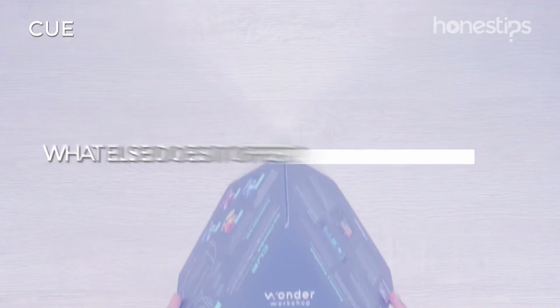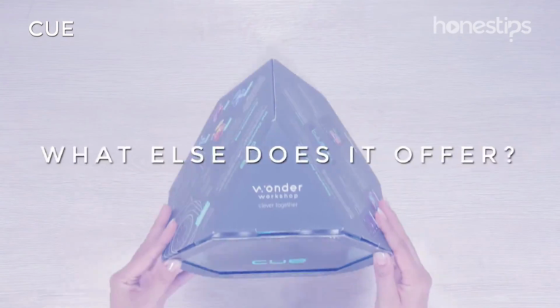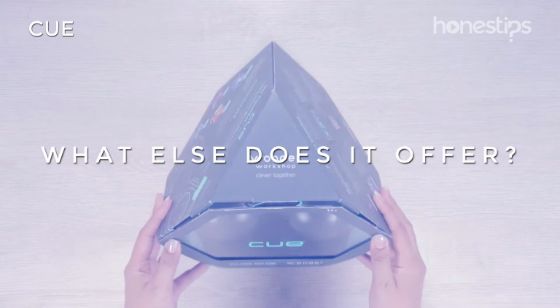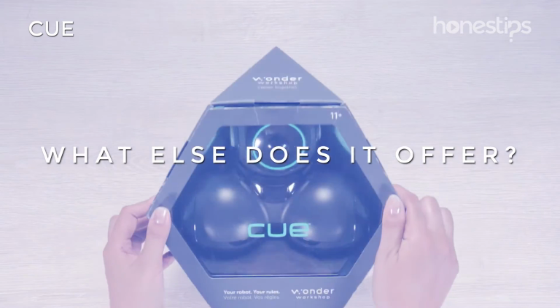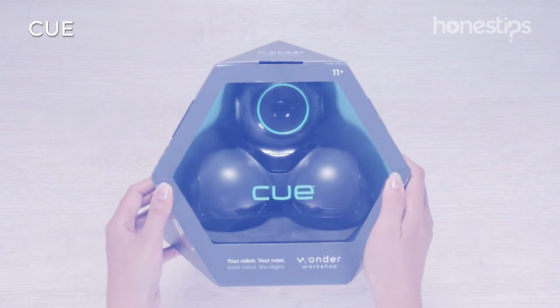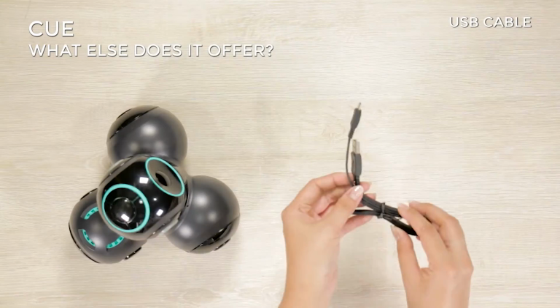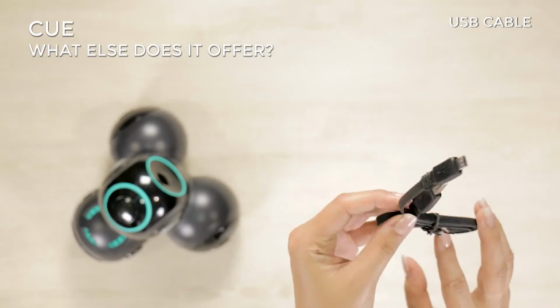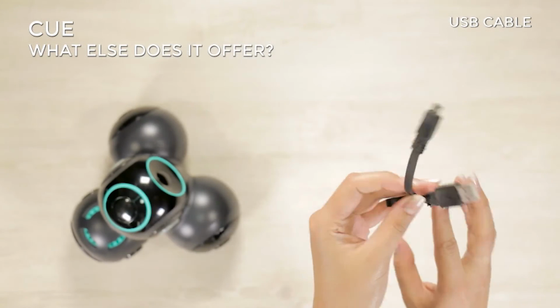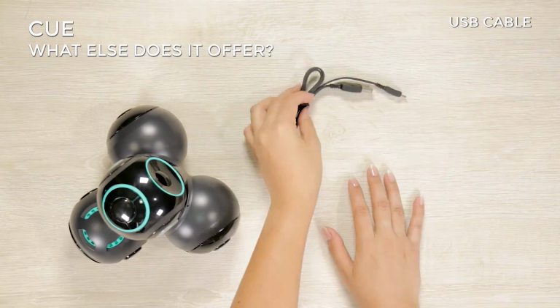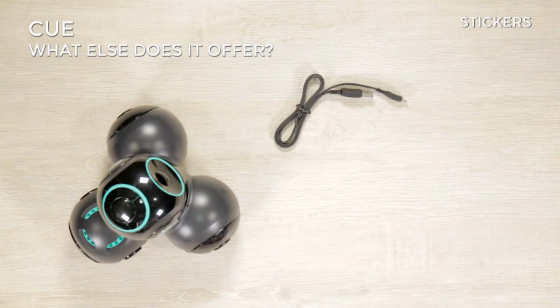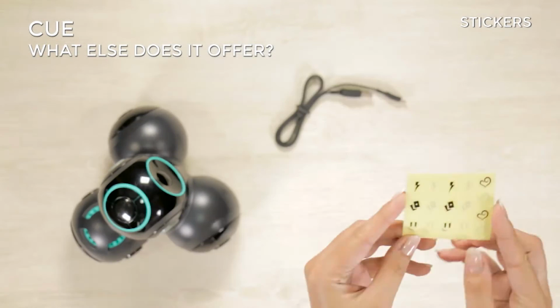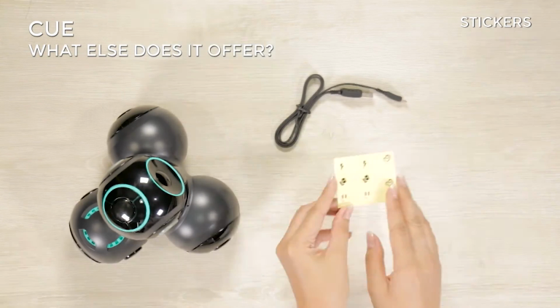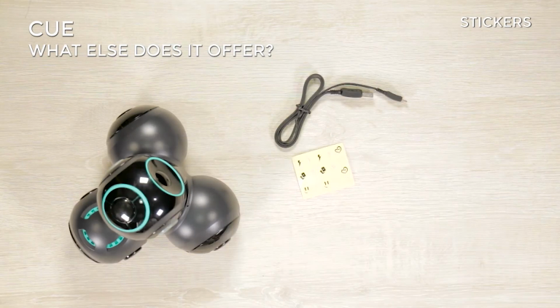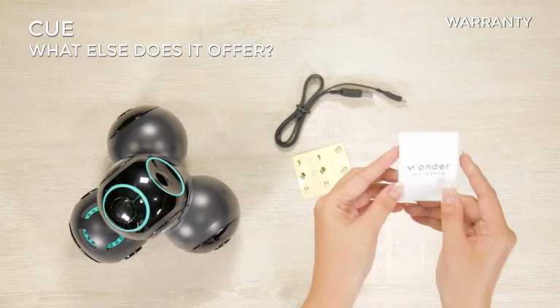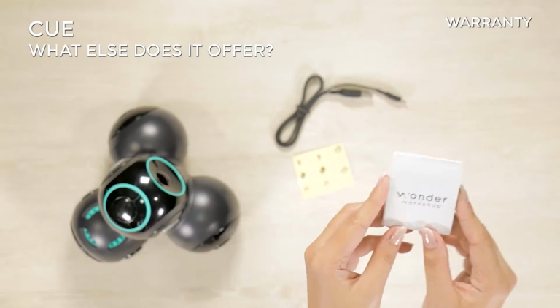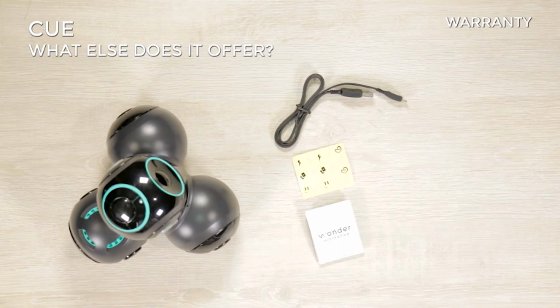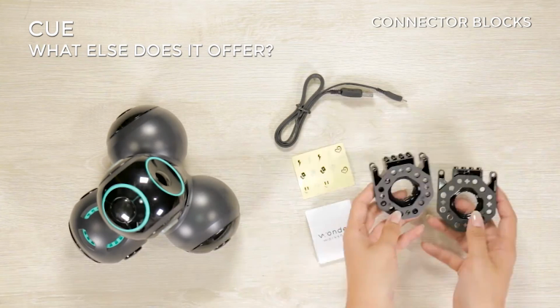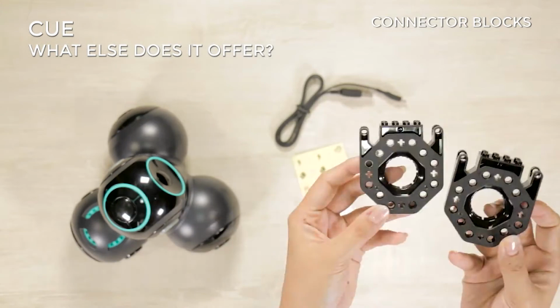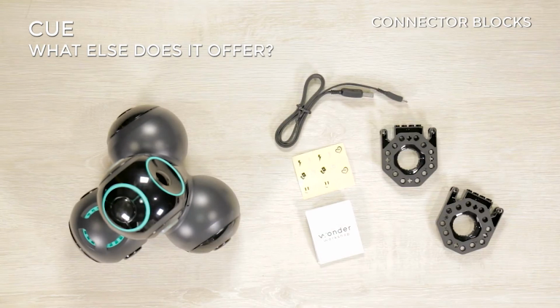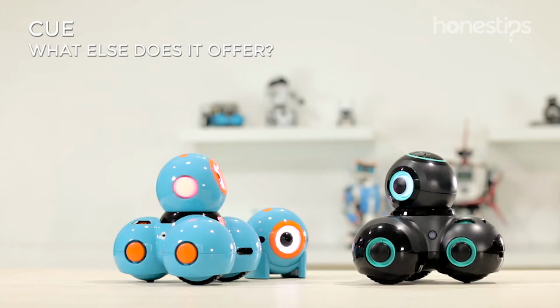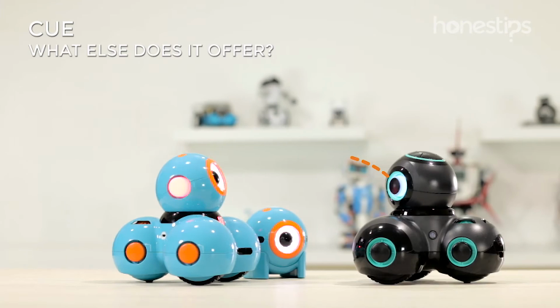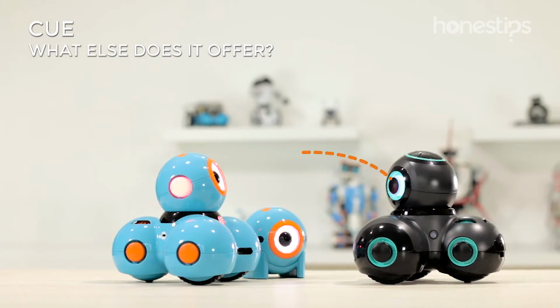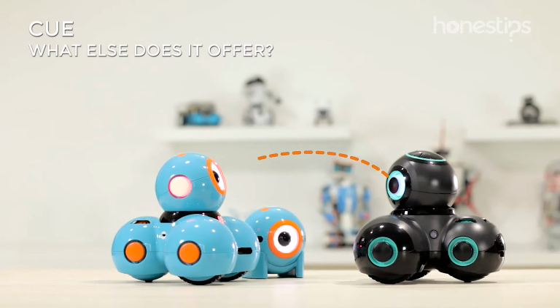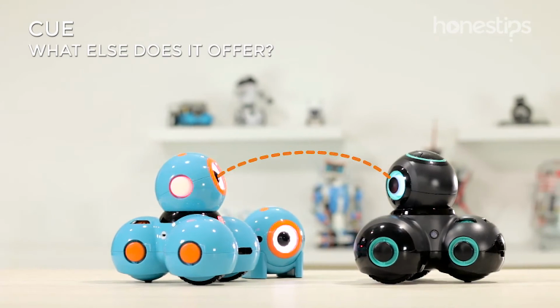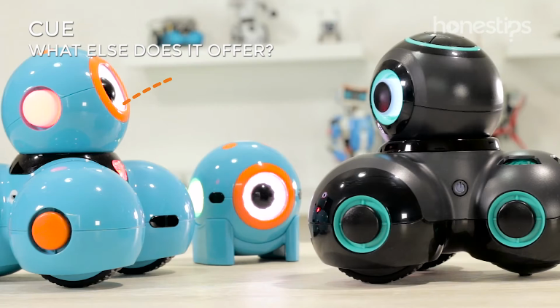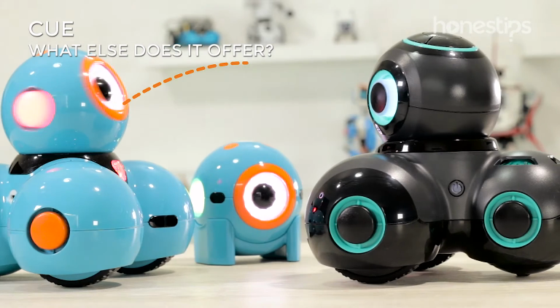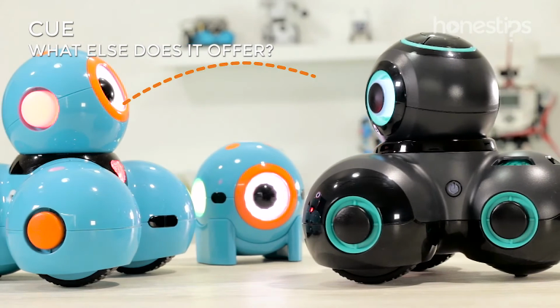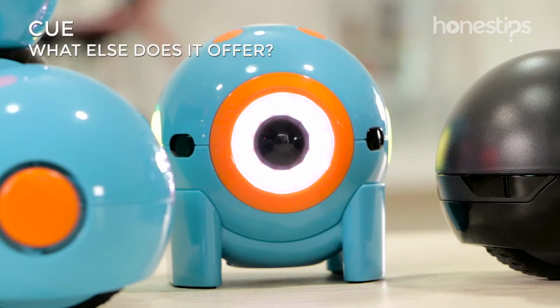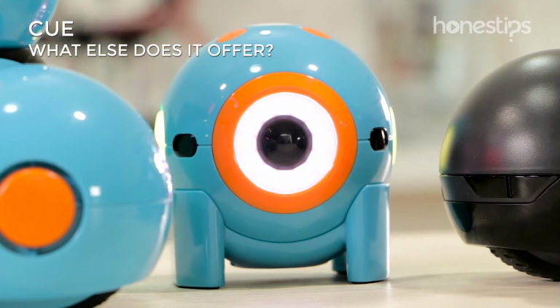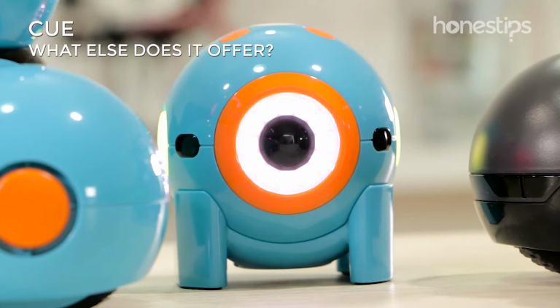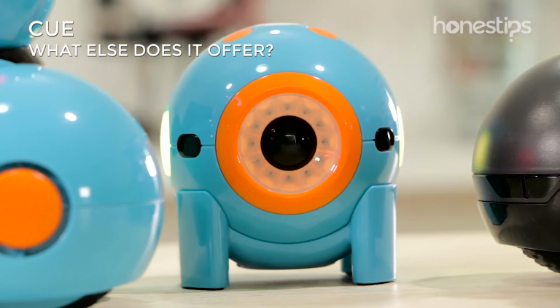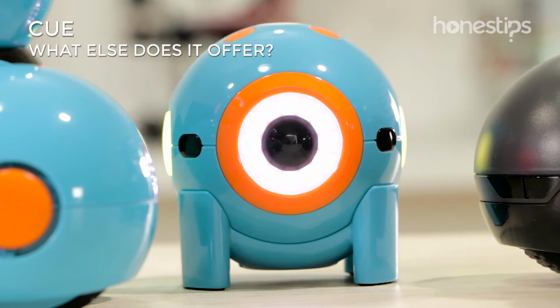What else does it offer? Q comes with a USB cable, stickers, warranty, and connector blocks for Lego. Through its infrared sensors, Q interacts with Wonder Workshop robots Dash and Dot.